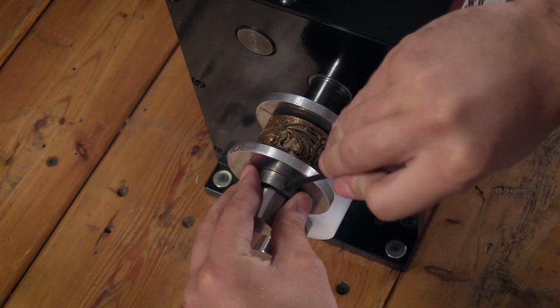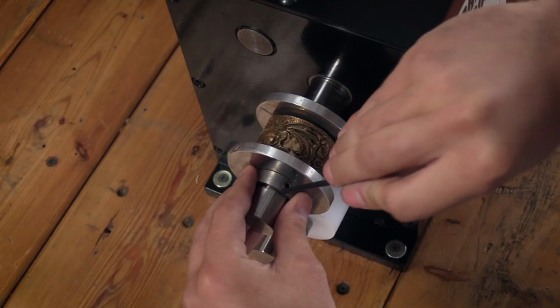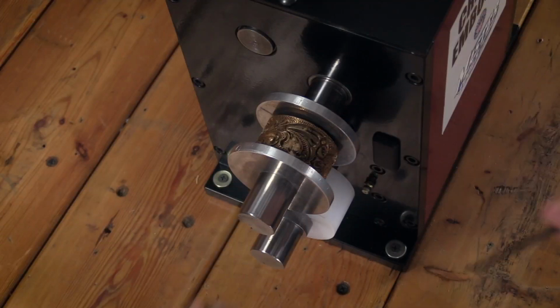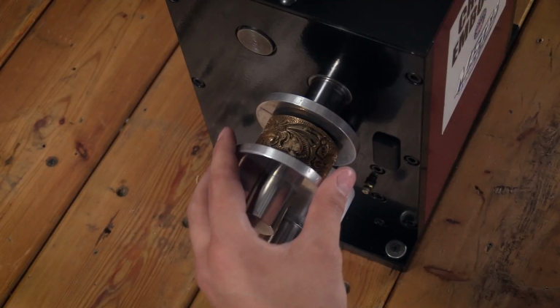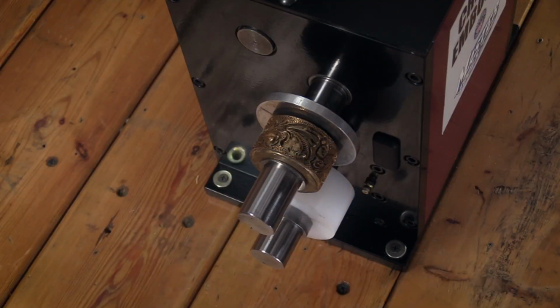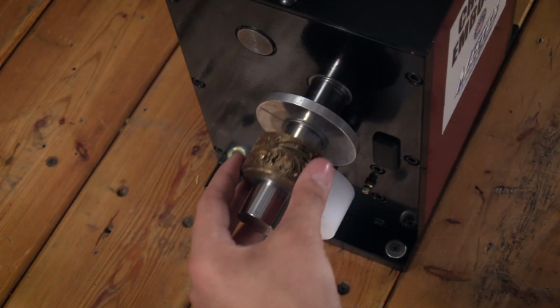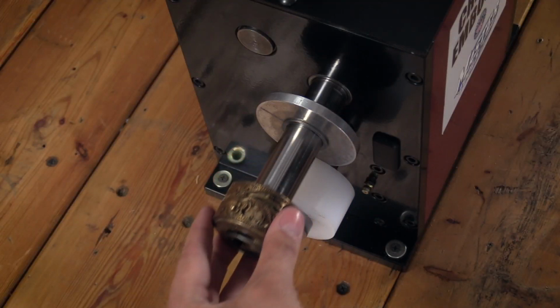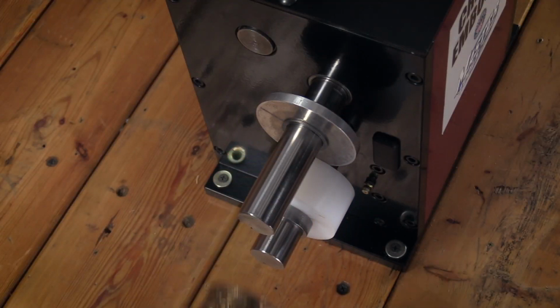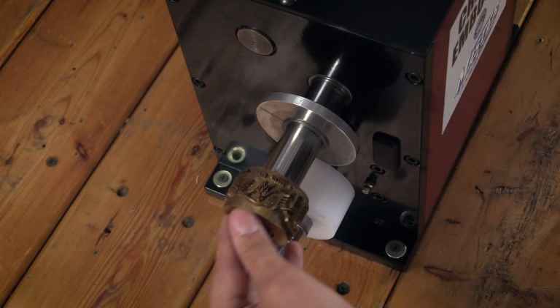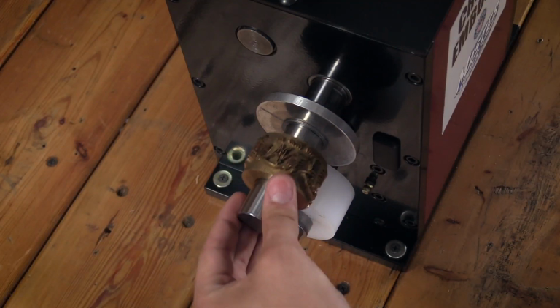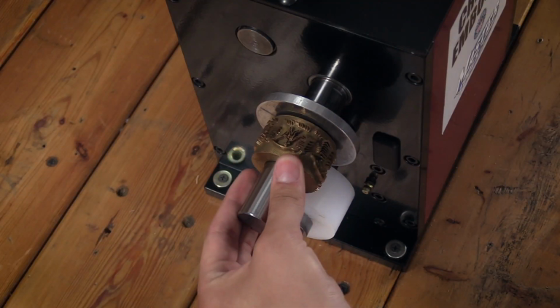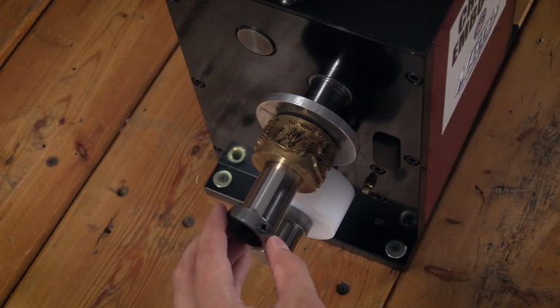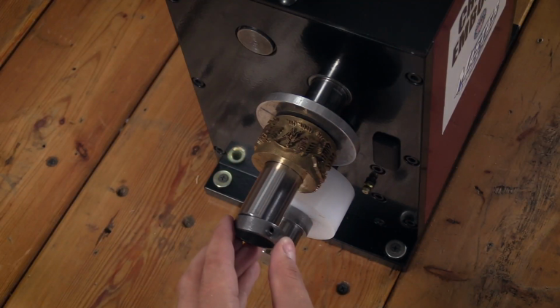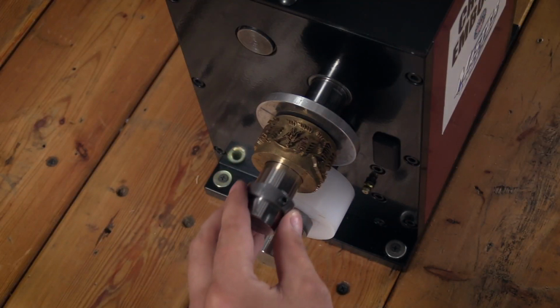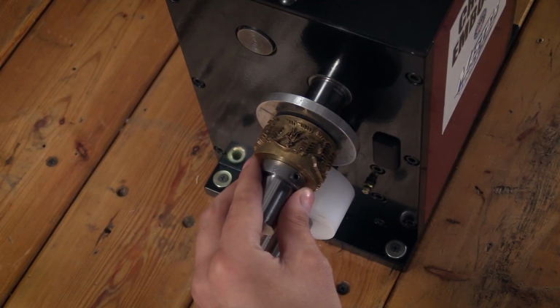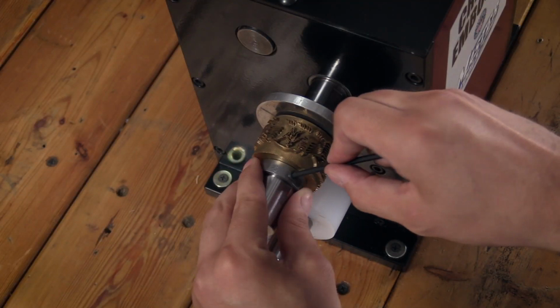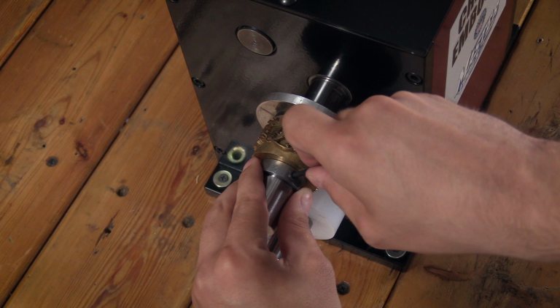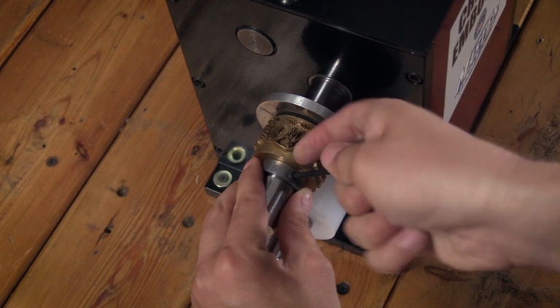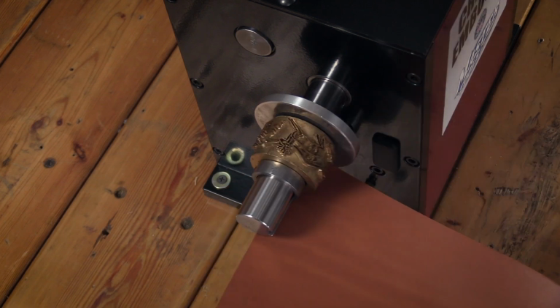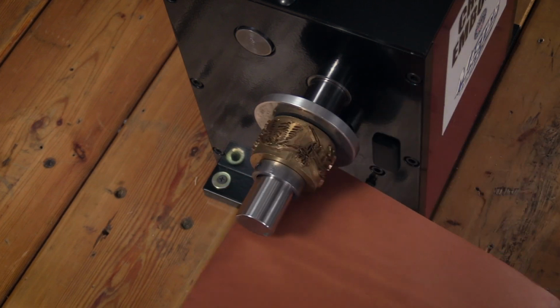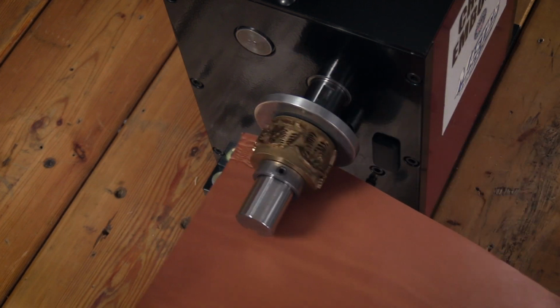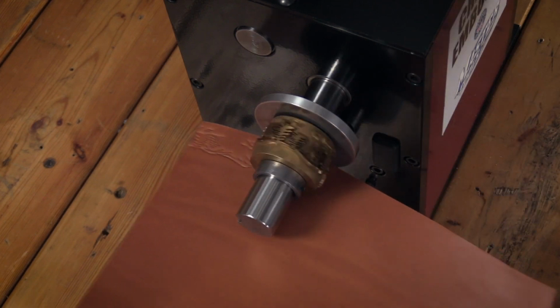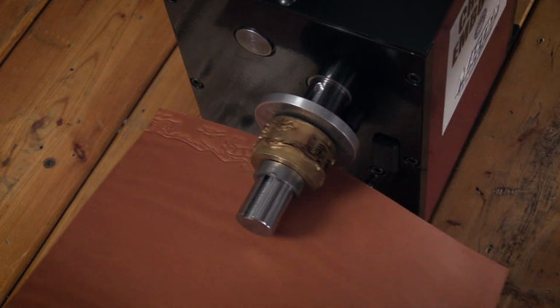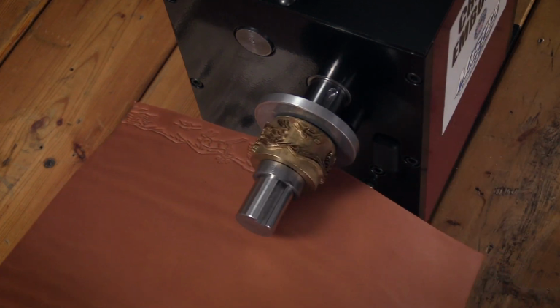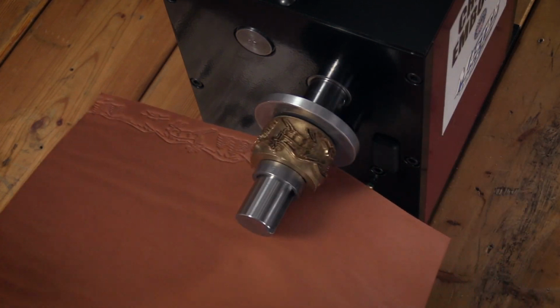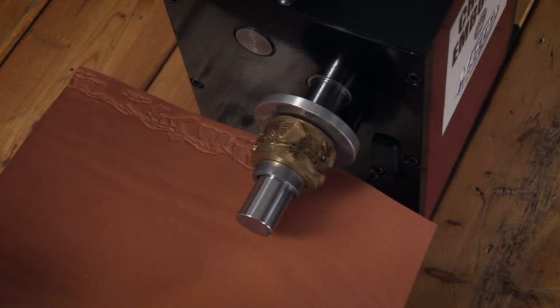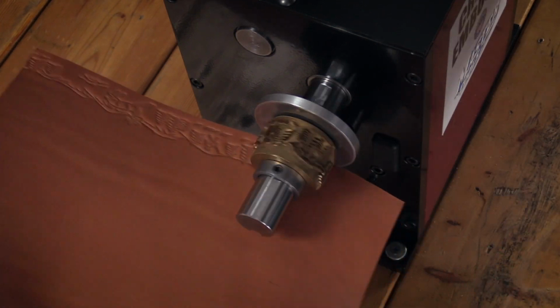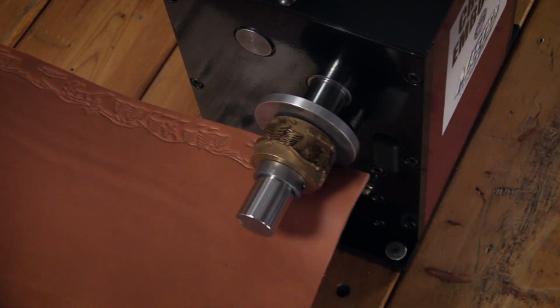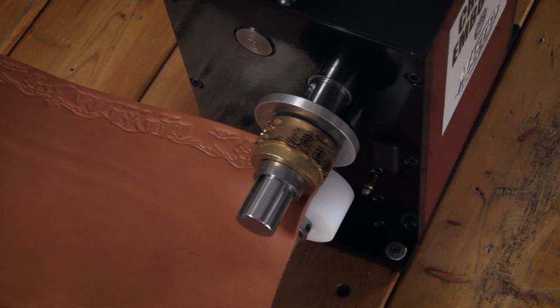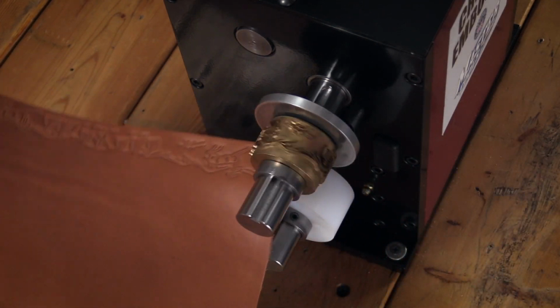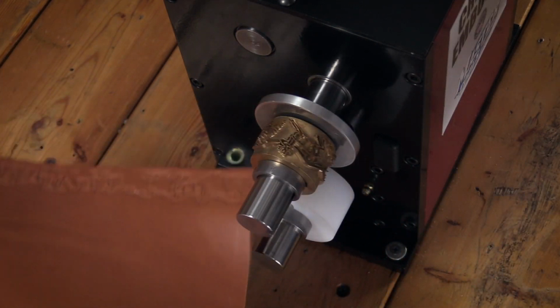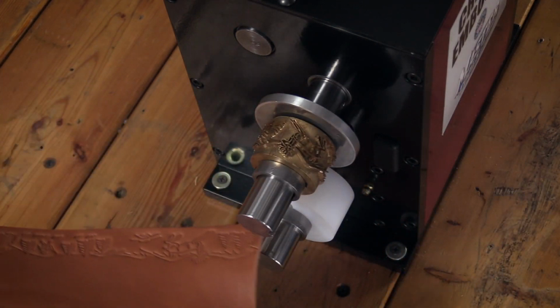With easy setup, a quick-change design, and the ability to emboss both individual straps and edges on larger projects, the Creaser Embosser is a must-have on your workbench.